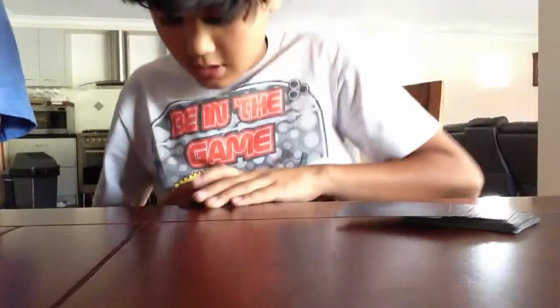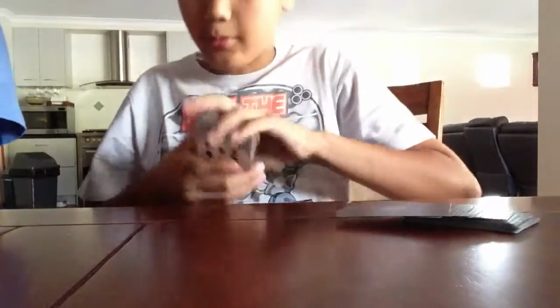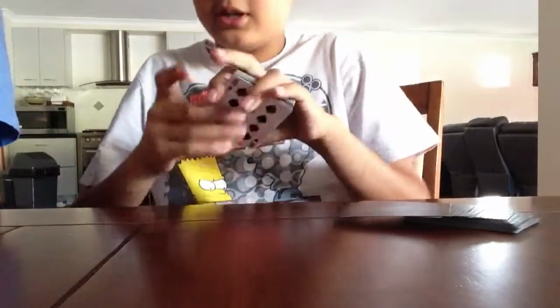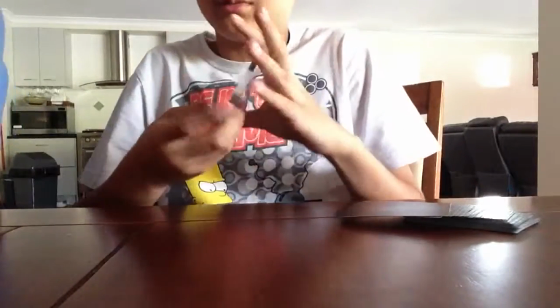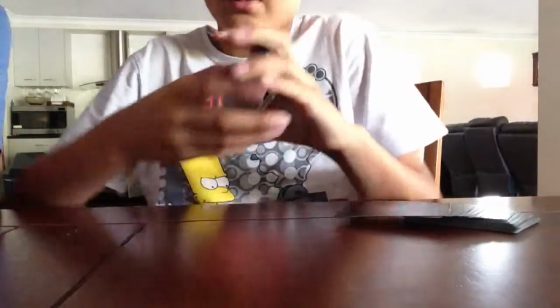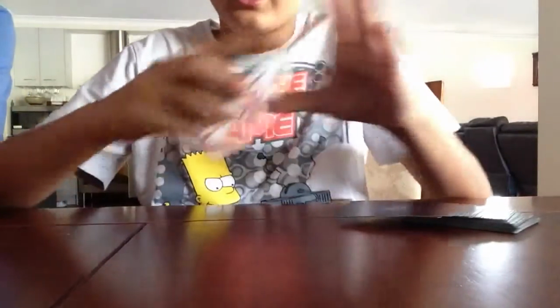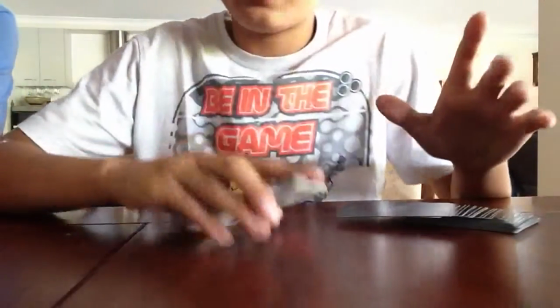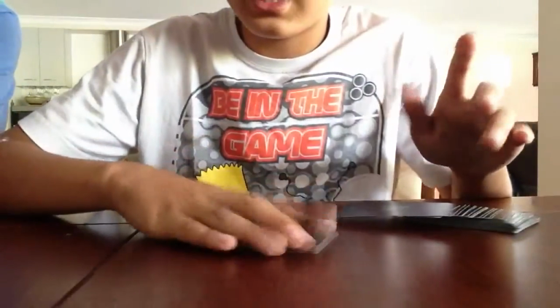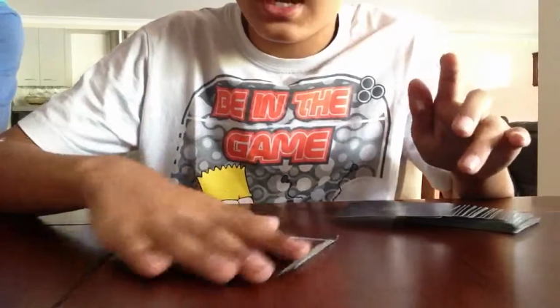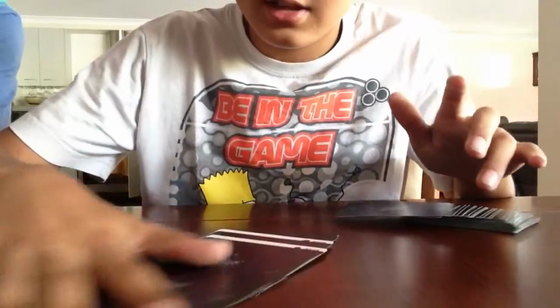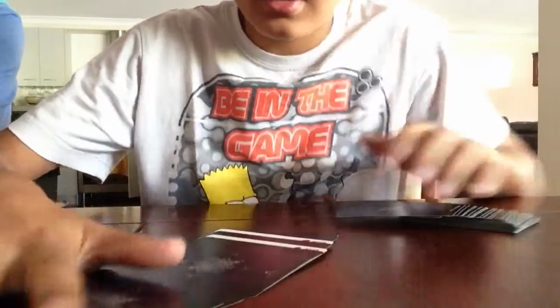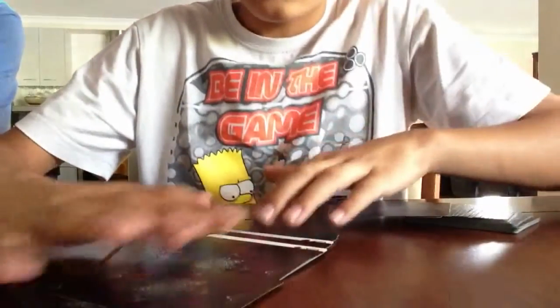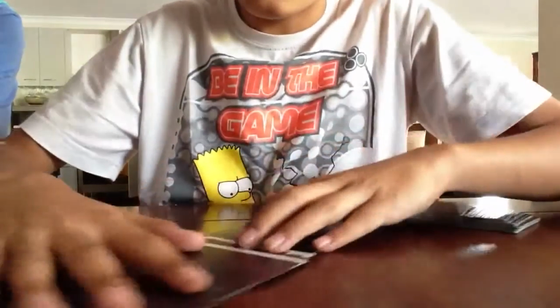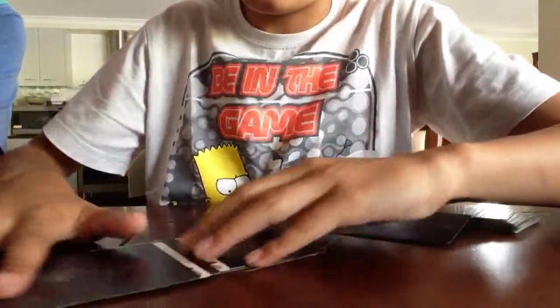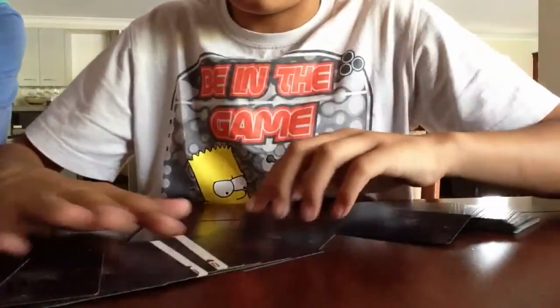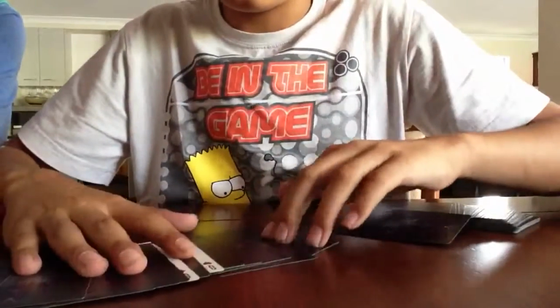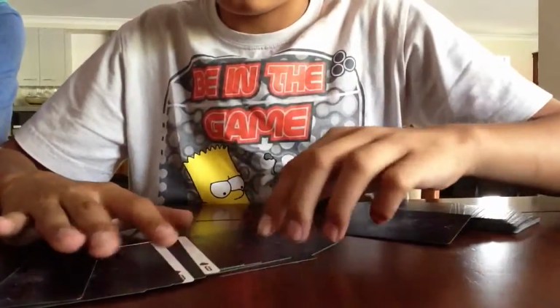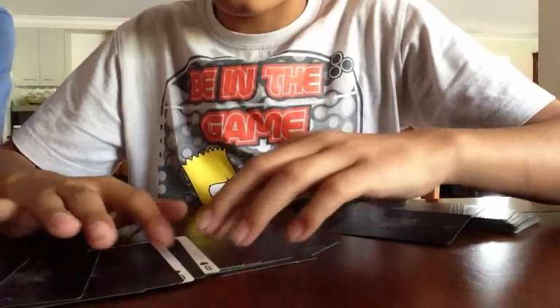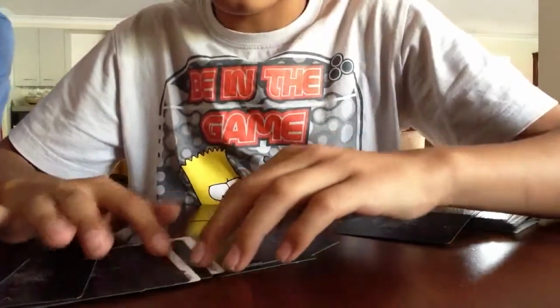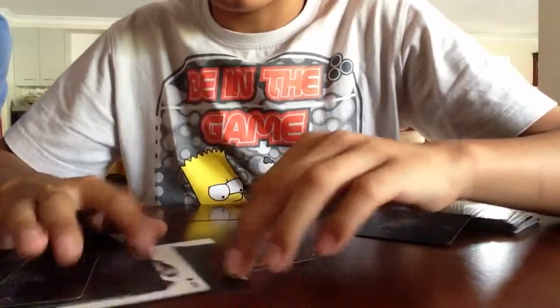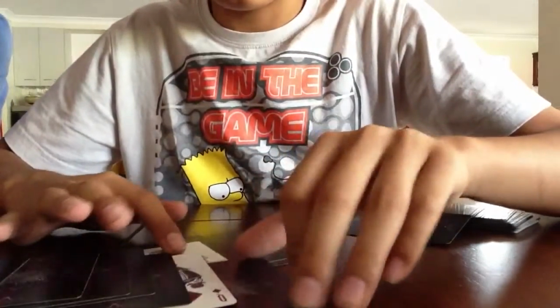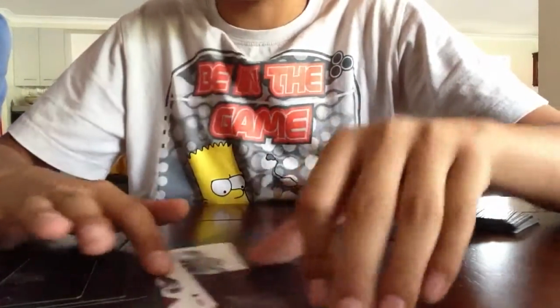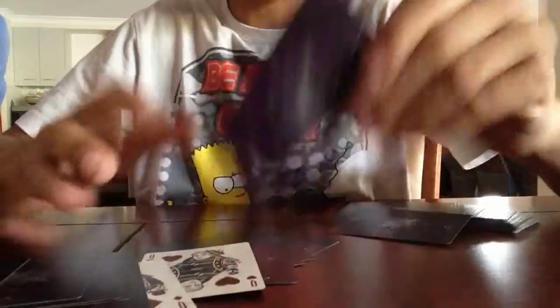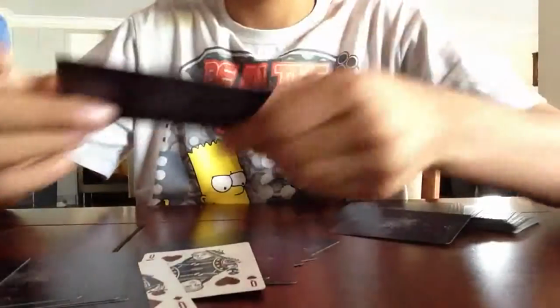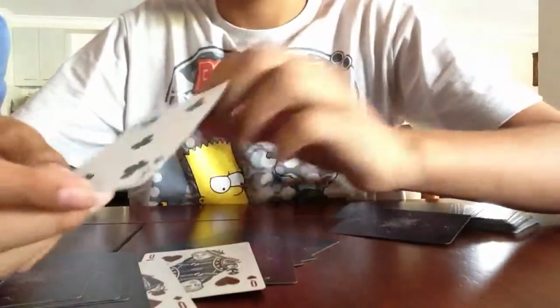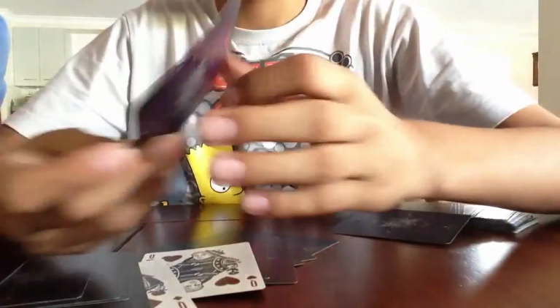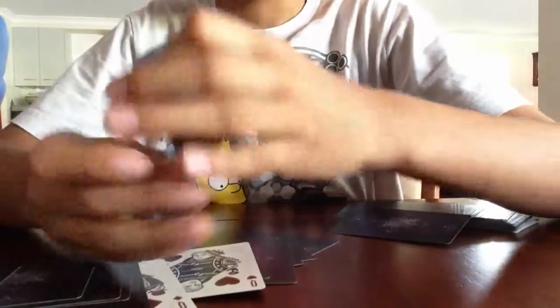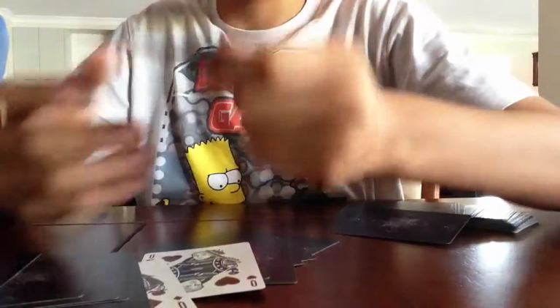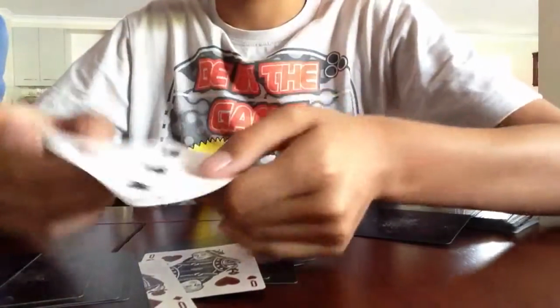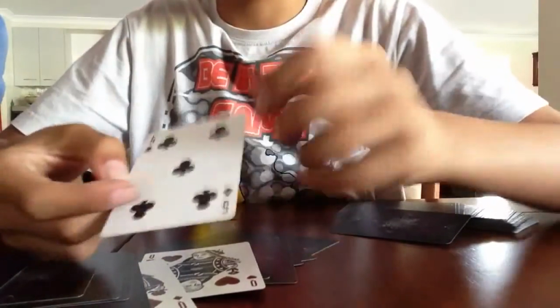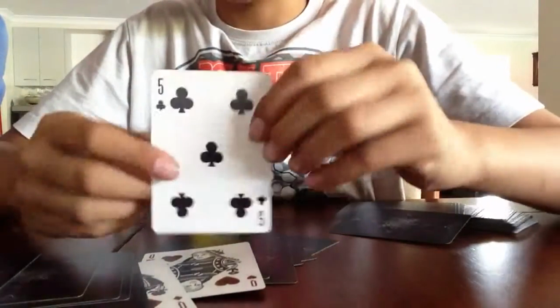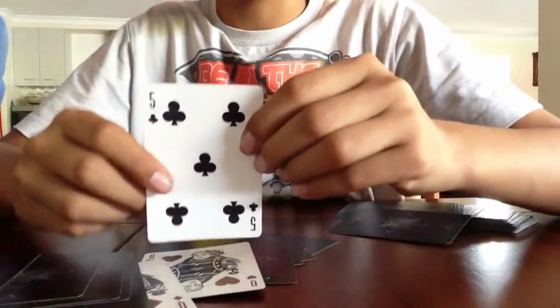And what we're going to do is we're going to spread out the deck, and then as you see there's a card between the two red queens — and what is their card?